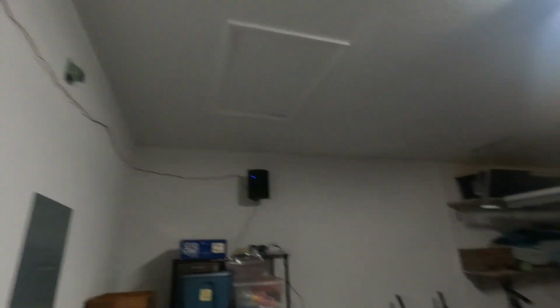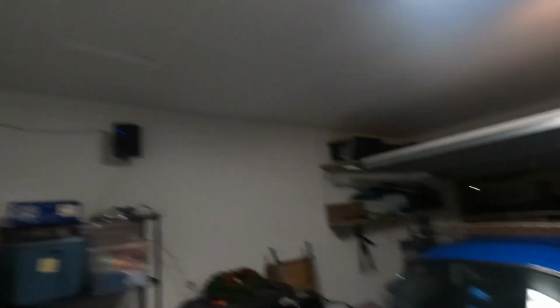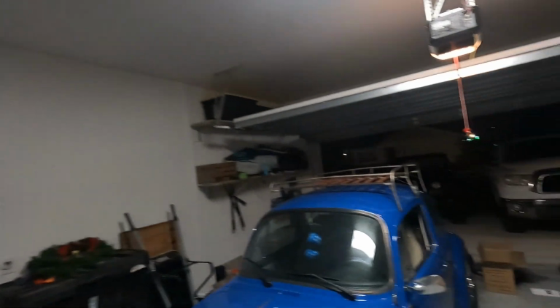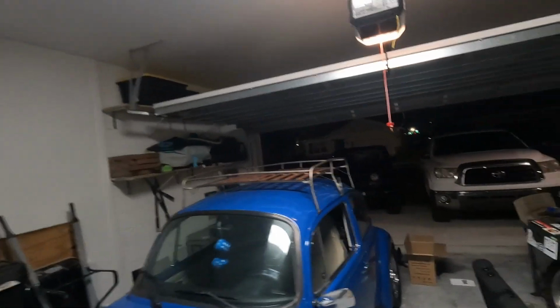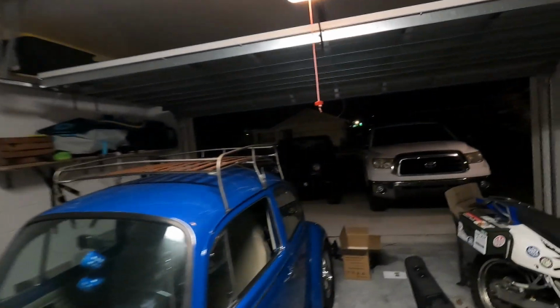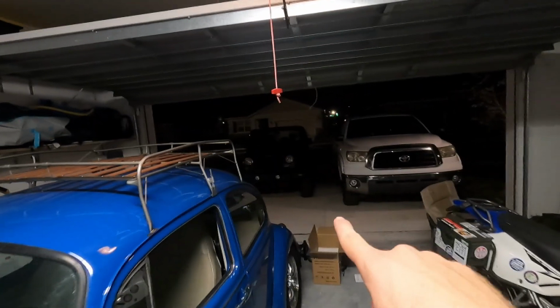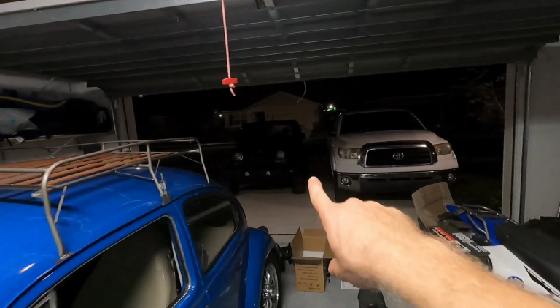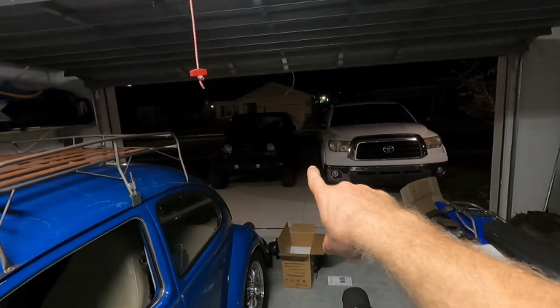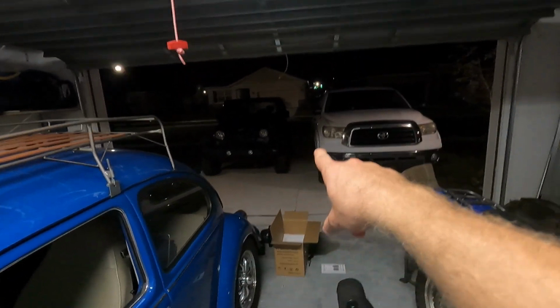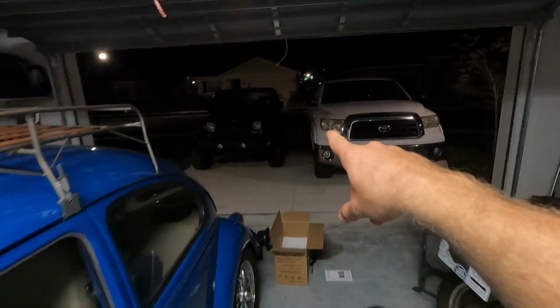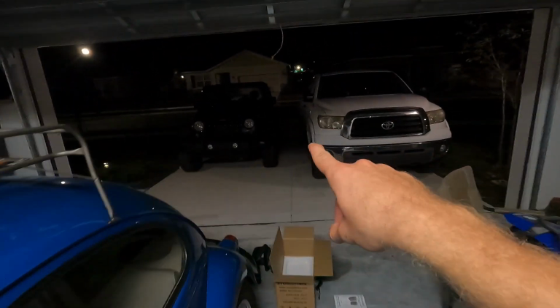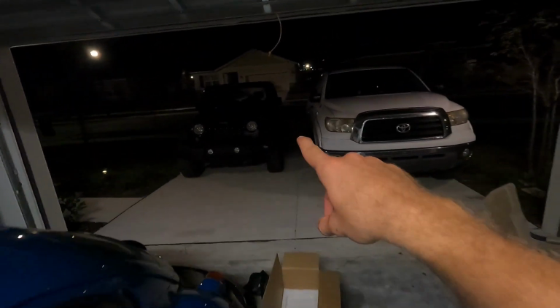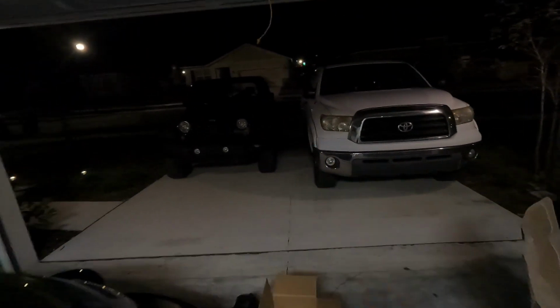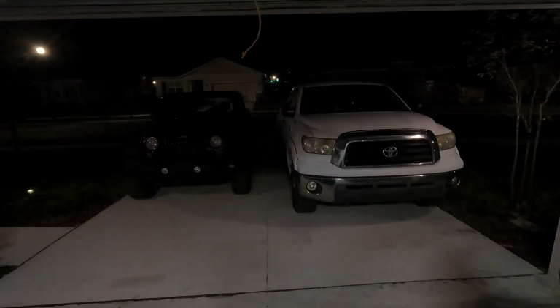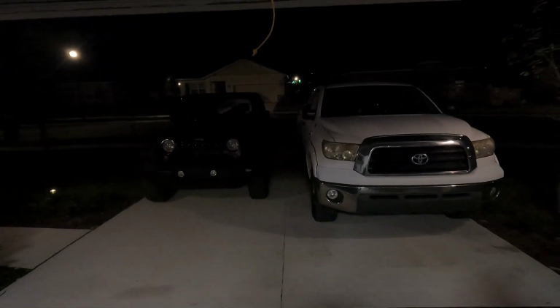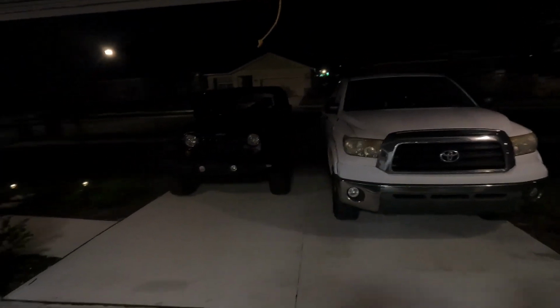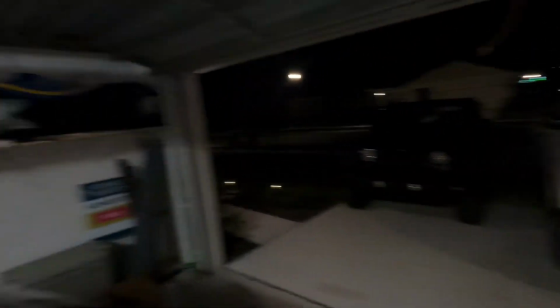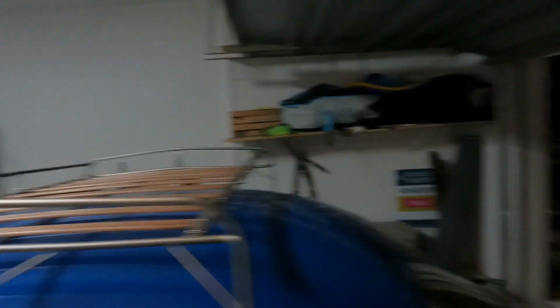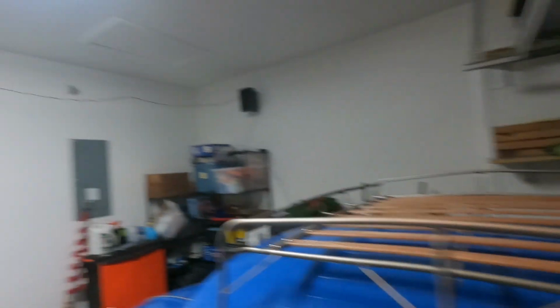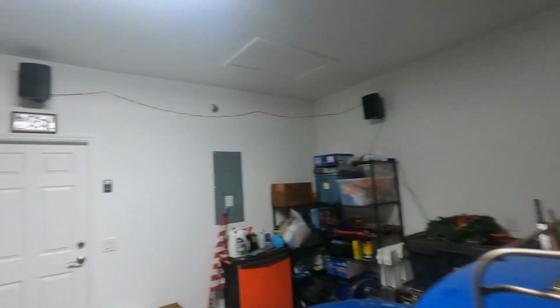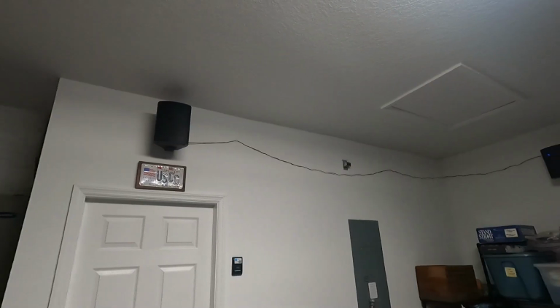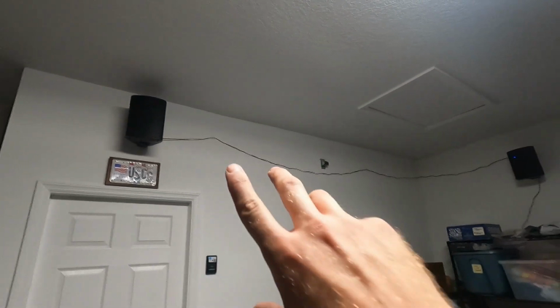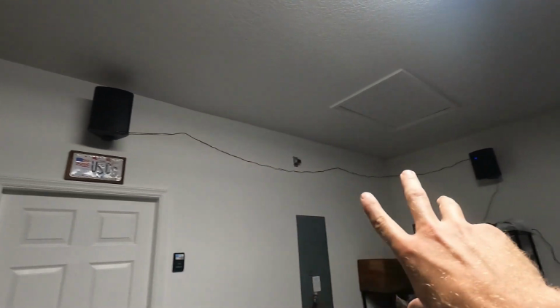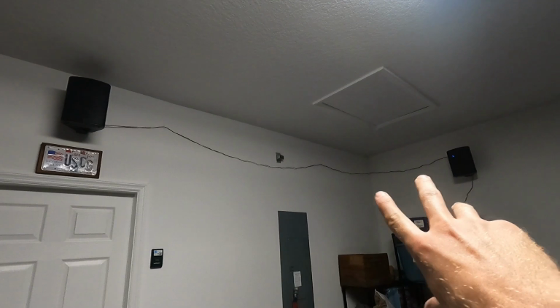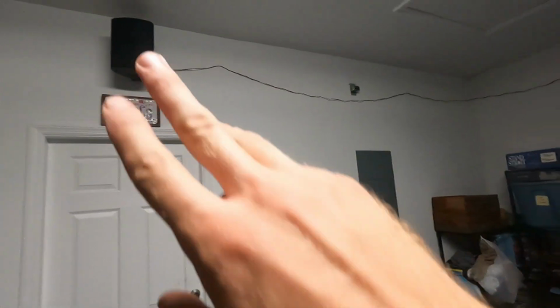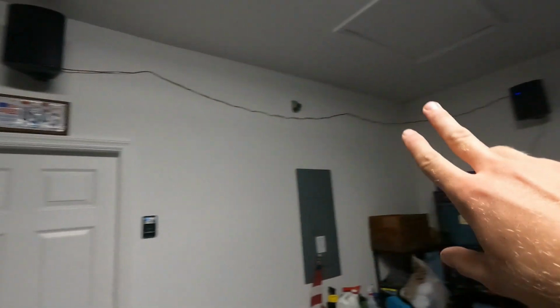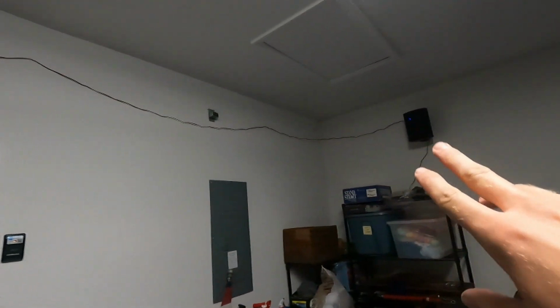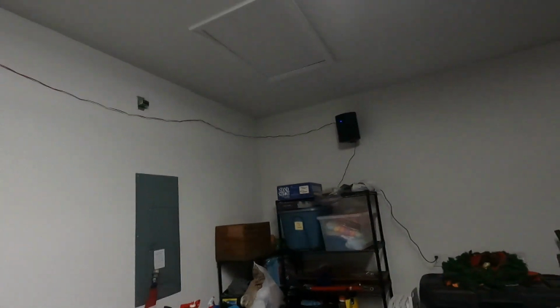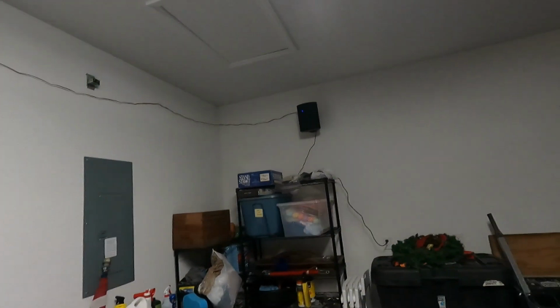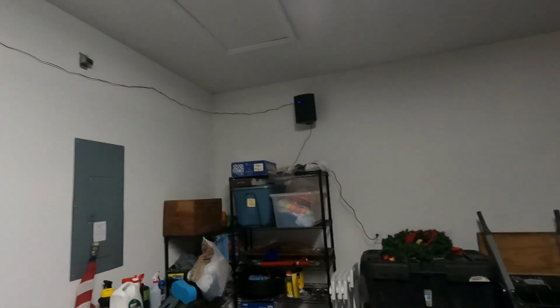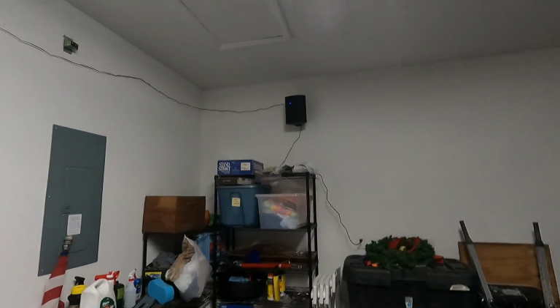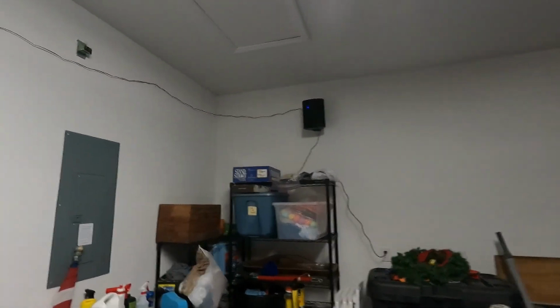My phone is all the way at the end of the driveway down there between the two cars — it's about 60 feet away — and you still get a good signal. Good luck setting up your system. You can move it around however you see fit and move it to different spaces if you need to.